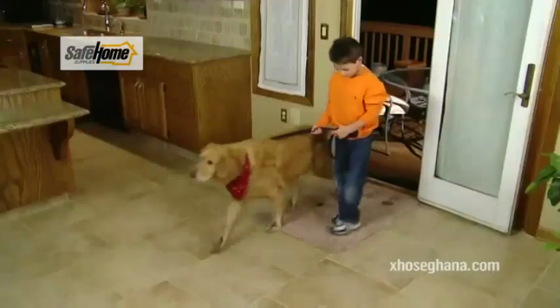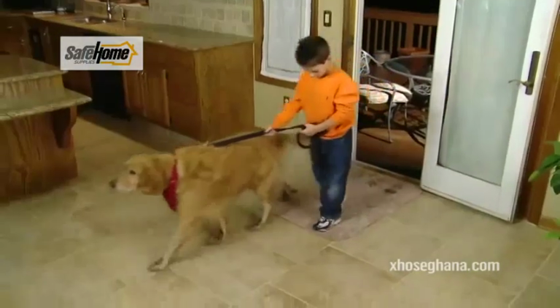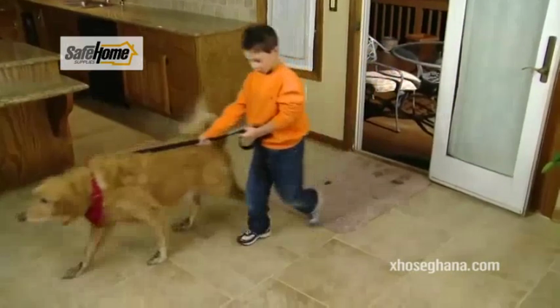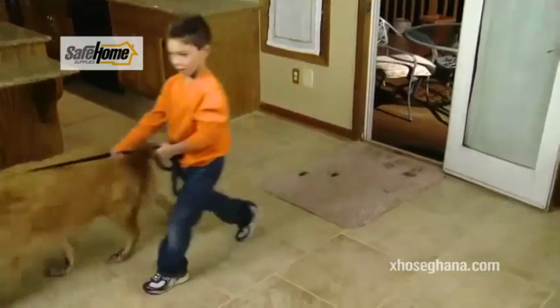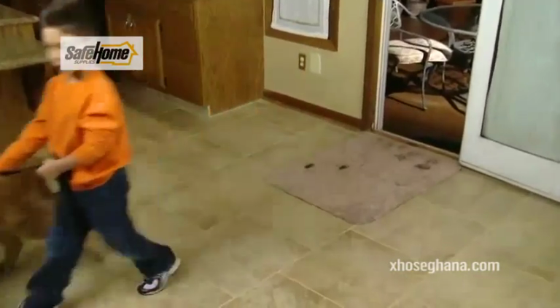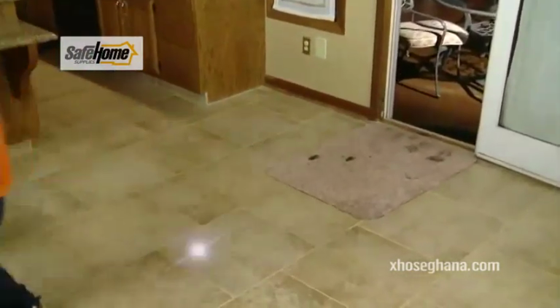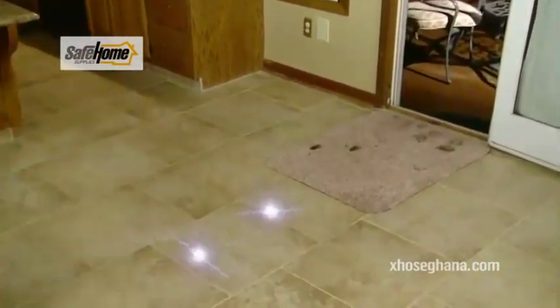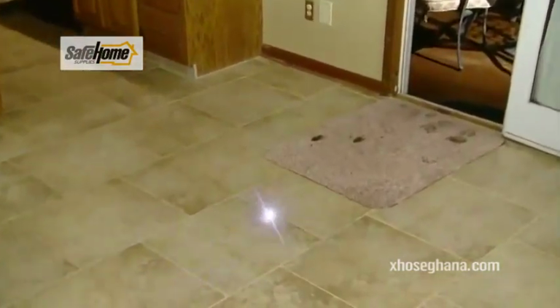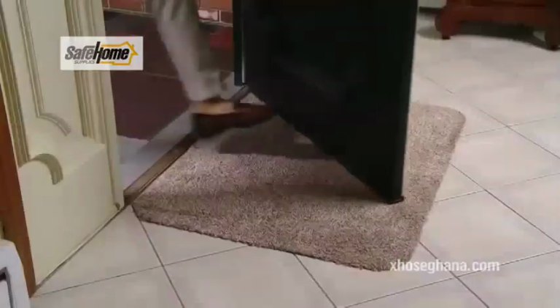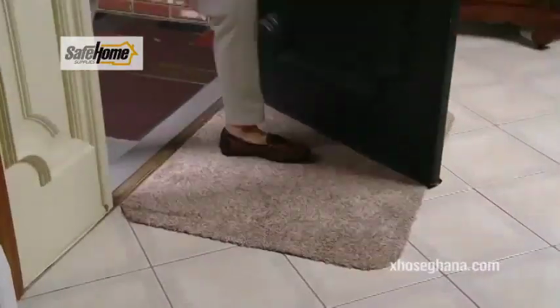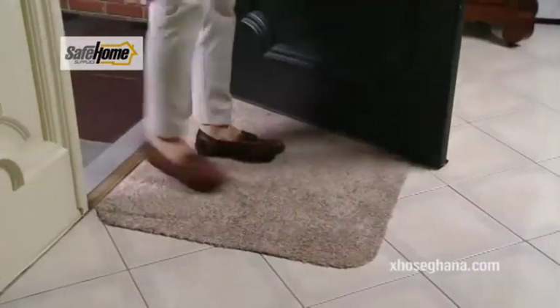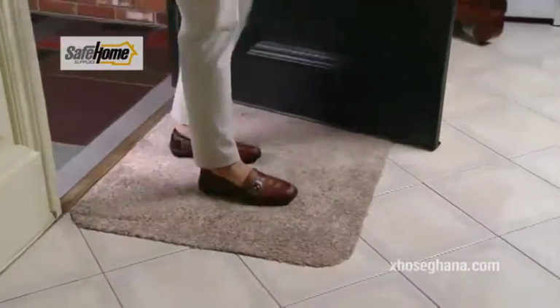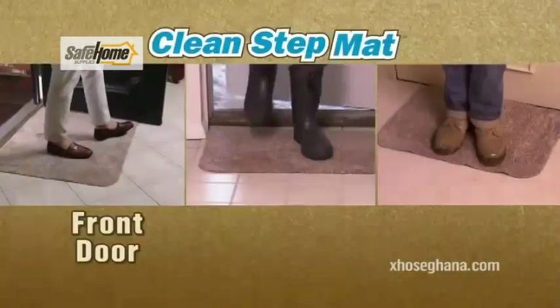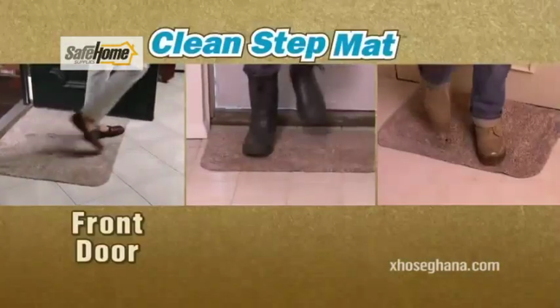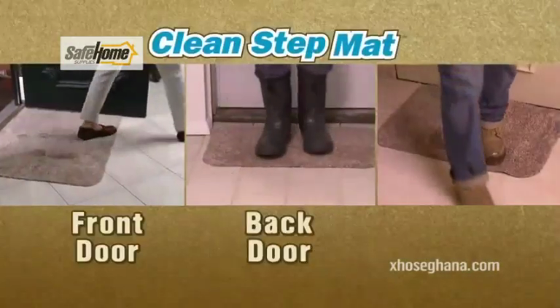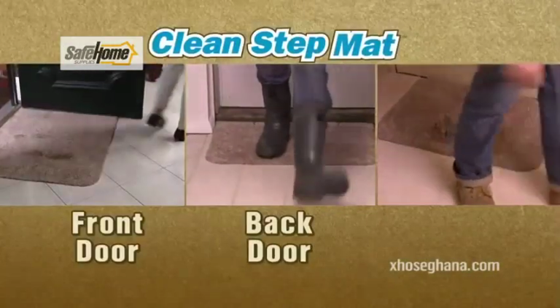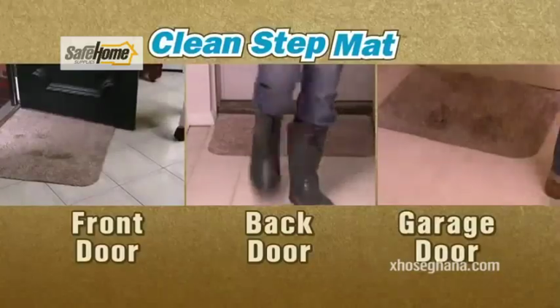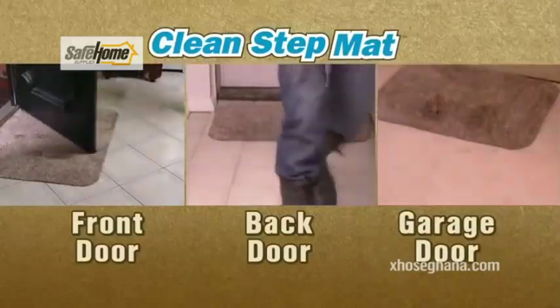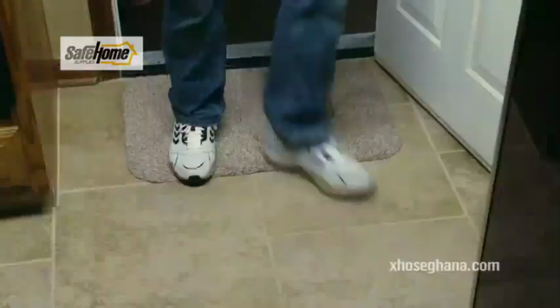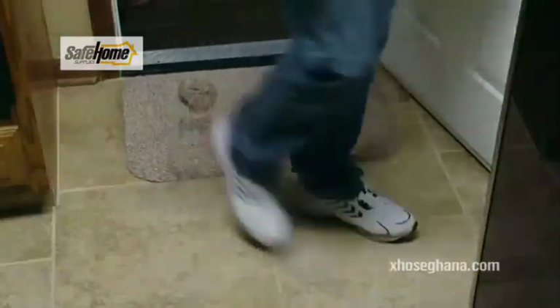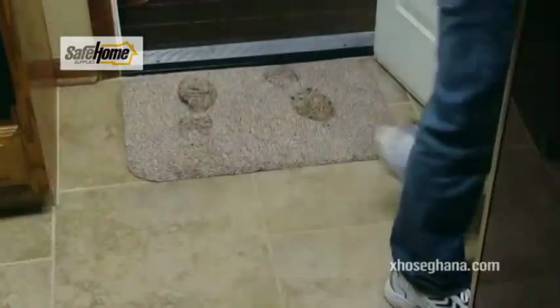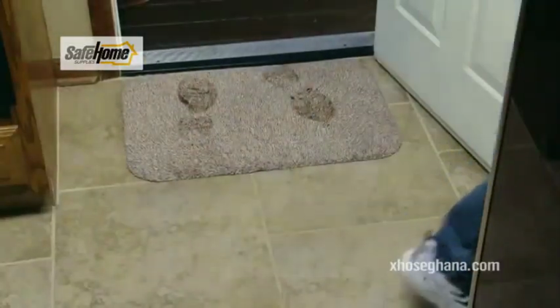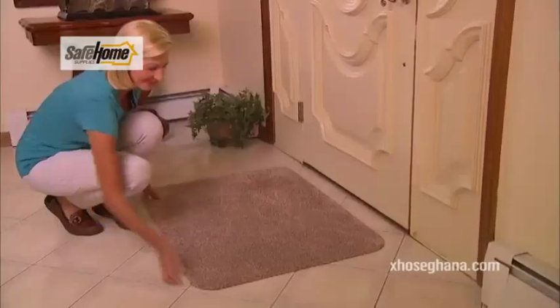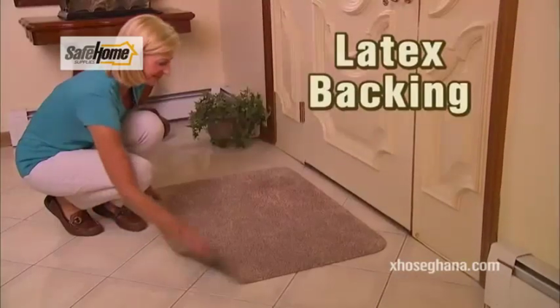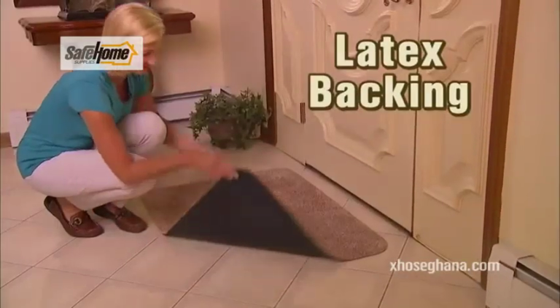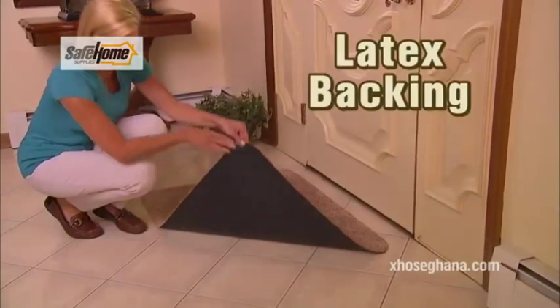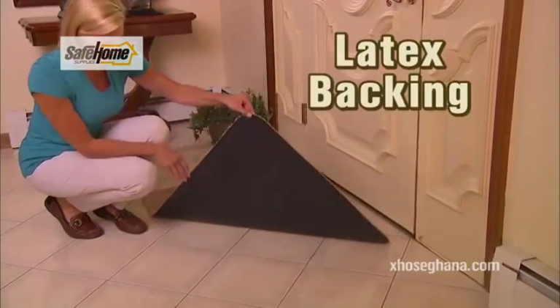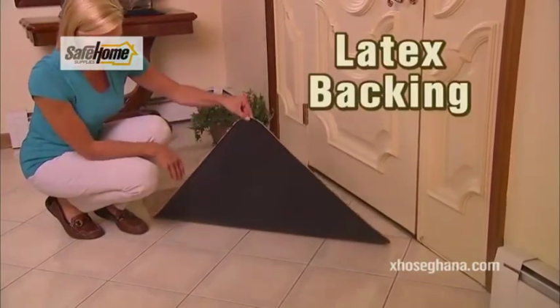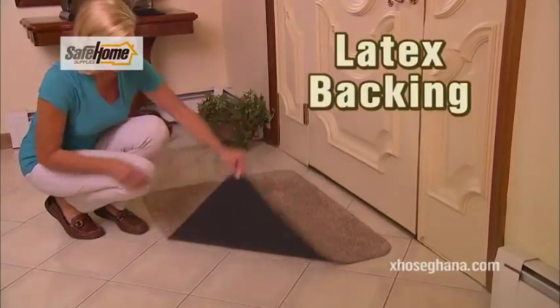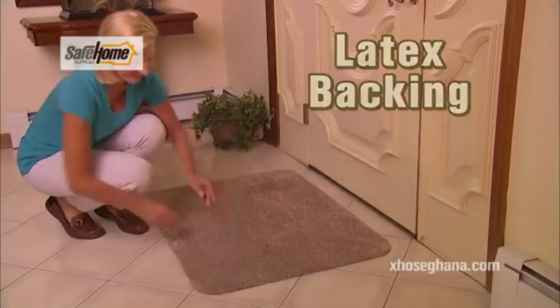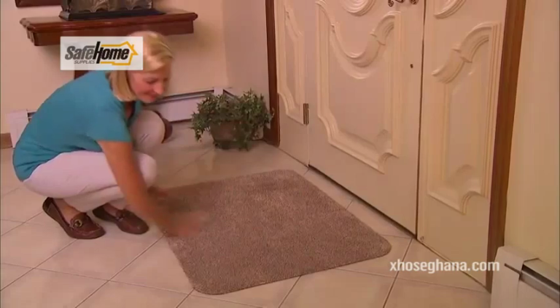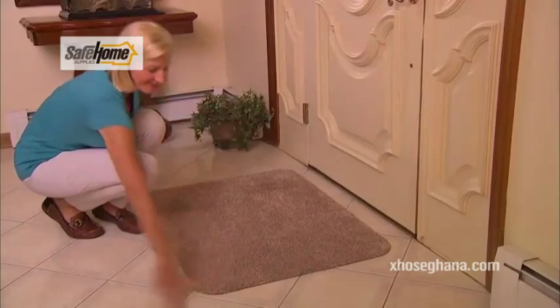No matter who walks in the door, you'll have a perfectly clean floor. Use CleanStep Mat for your front door, back door, garage door, any door, any floor. The latex backing gives CleanStep Mat an iron grip that won't slip.